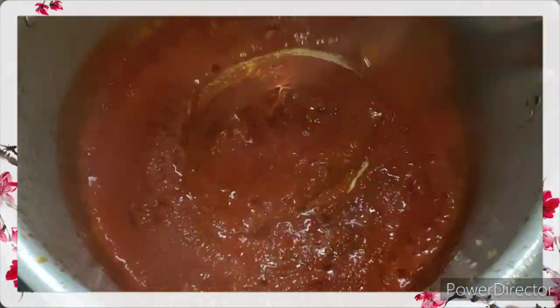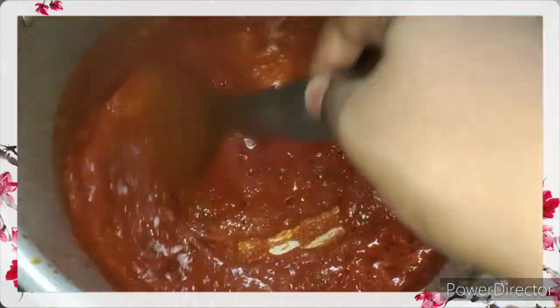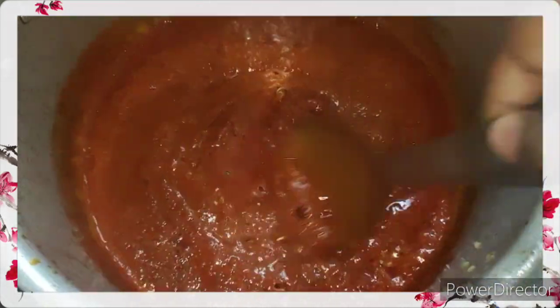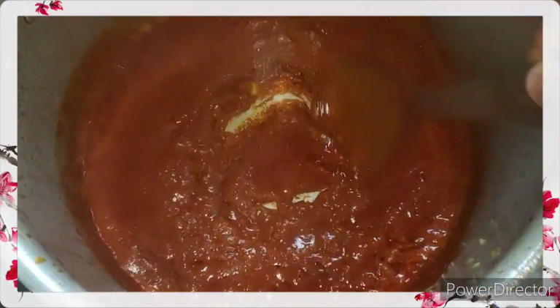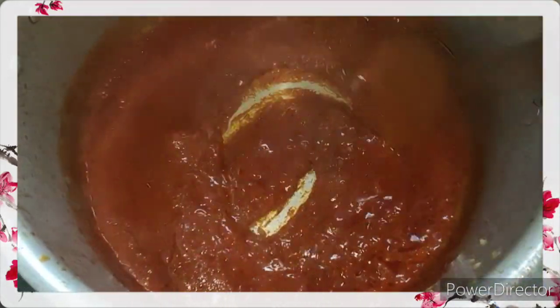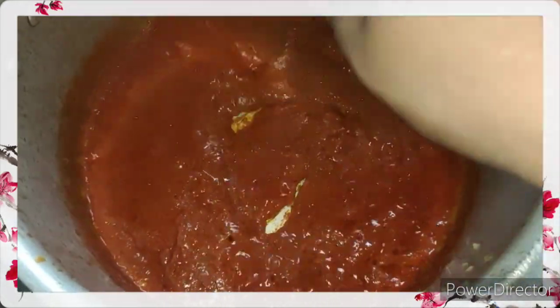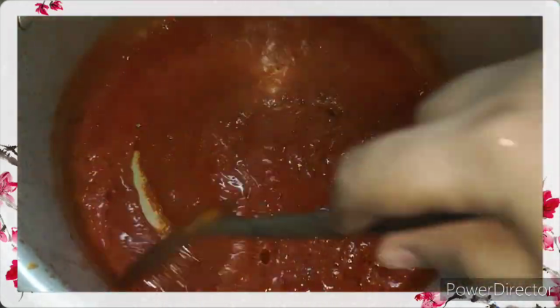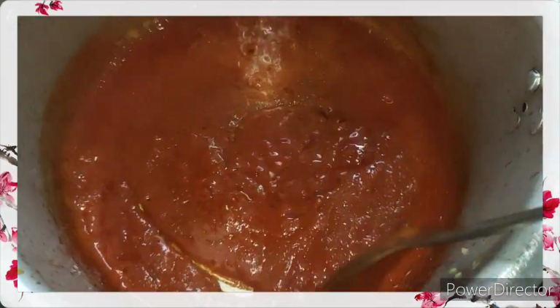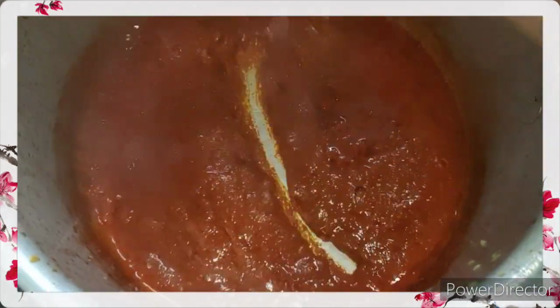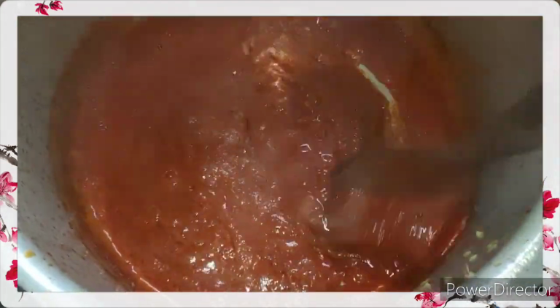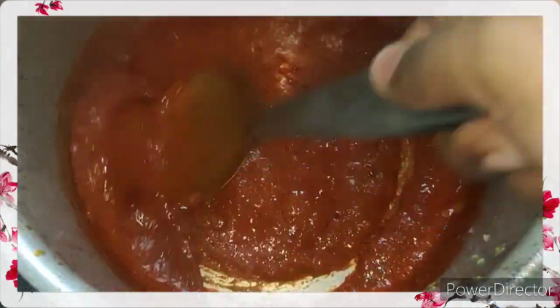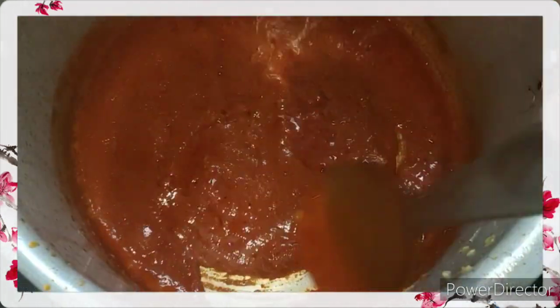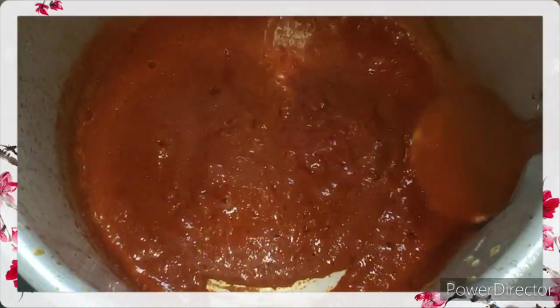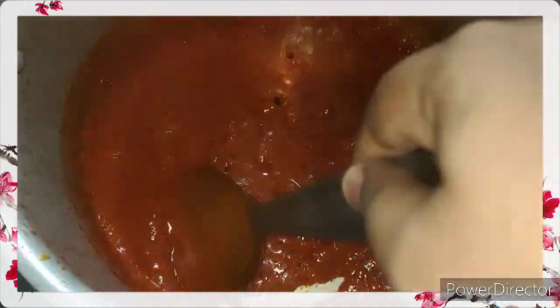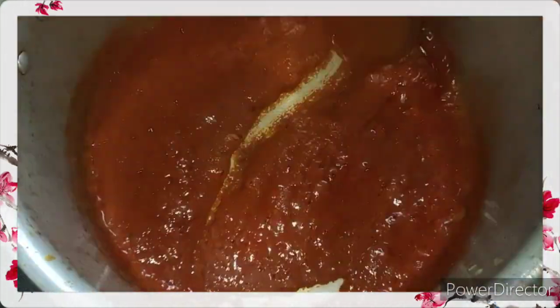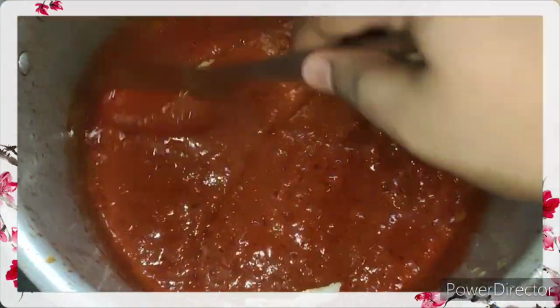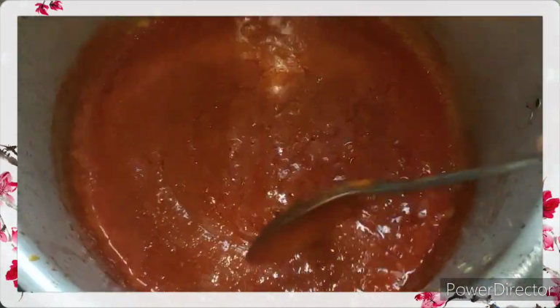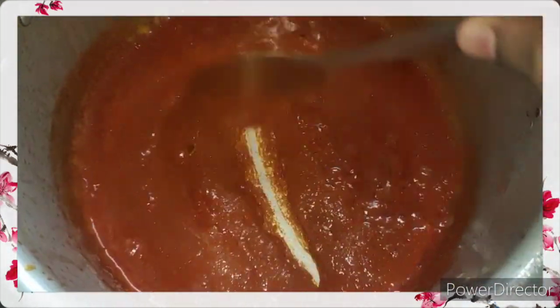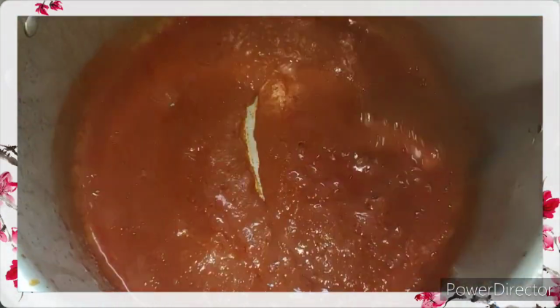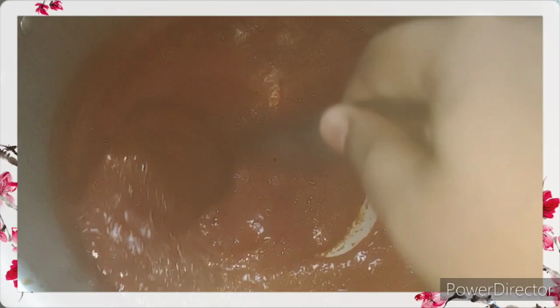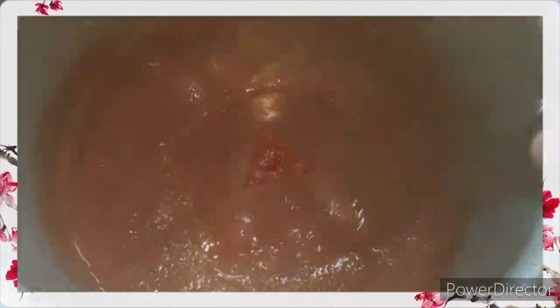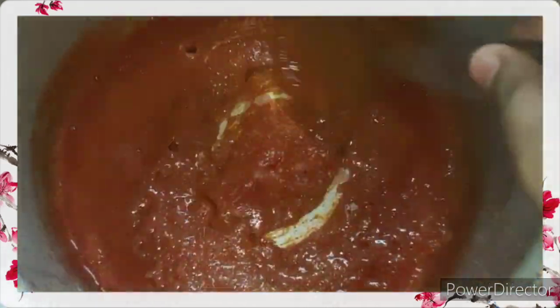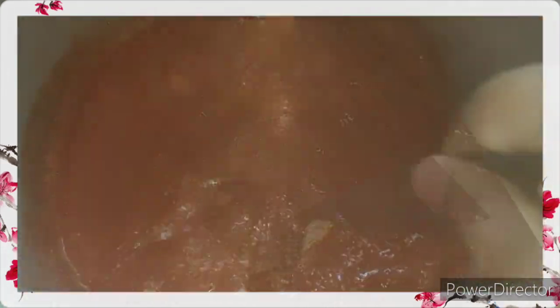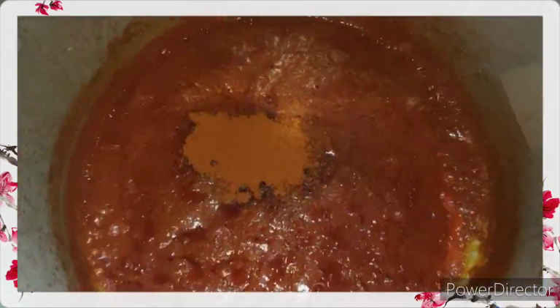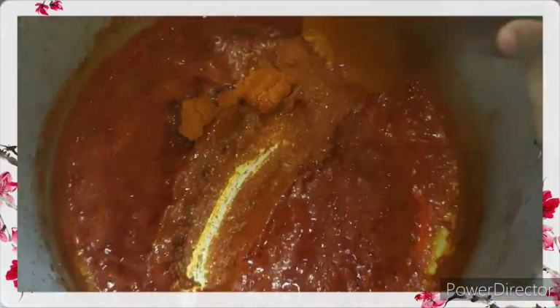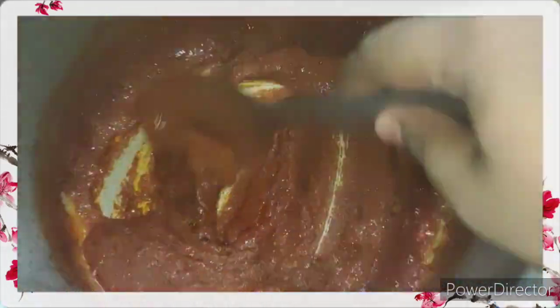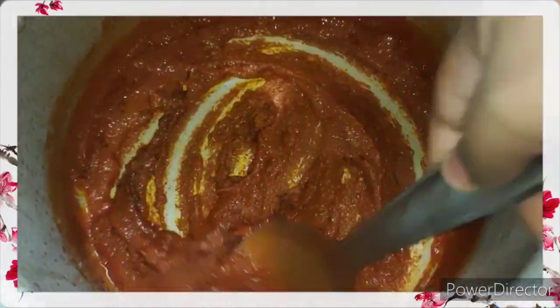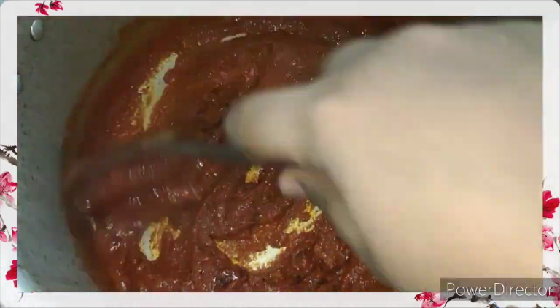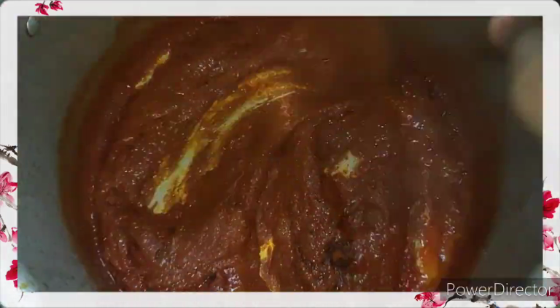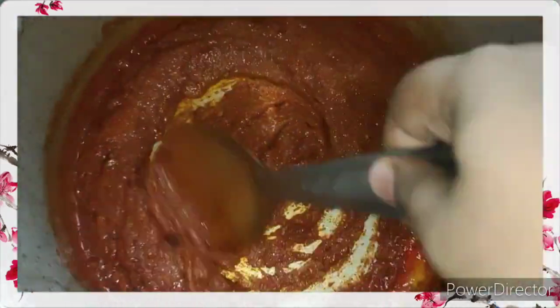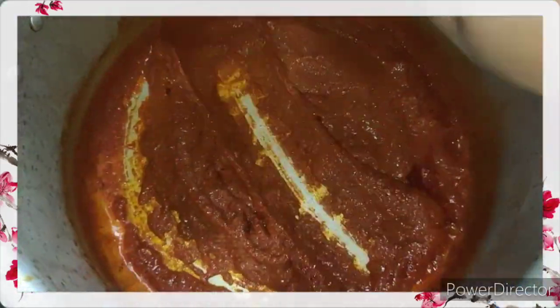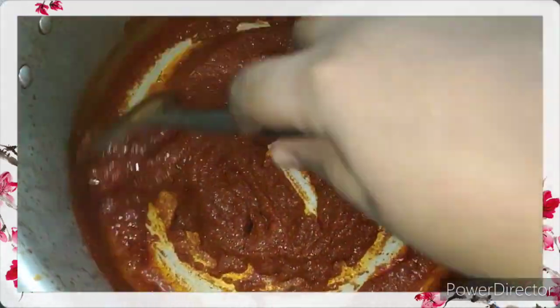To spice up this vindyalo a little bit, I have added one tablespoon of East Indian bottle masala. This is totally optional, but I like to add it because it enhances the flavor.